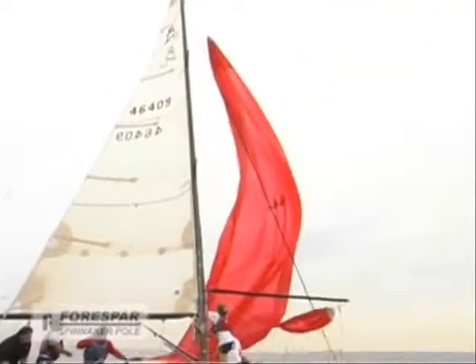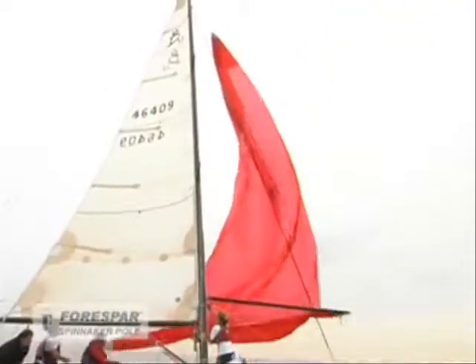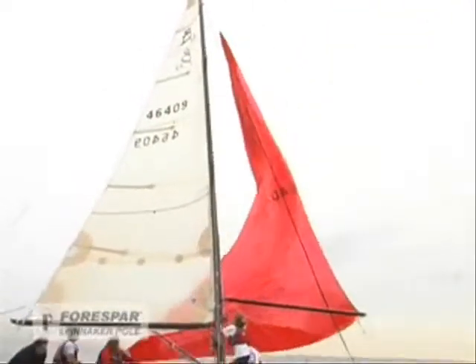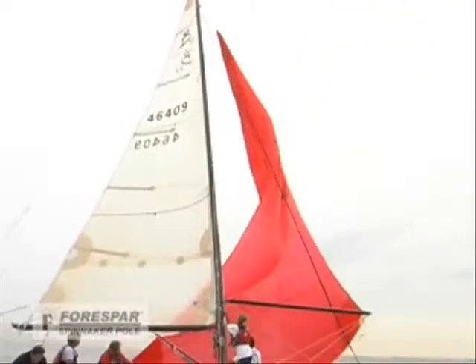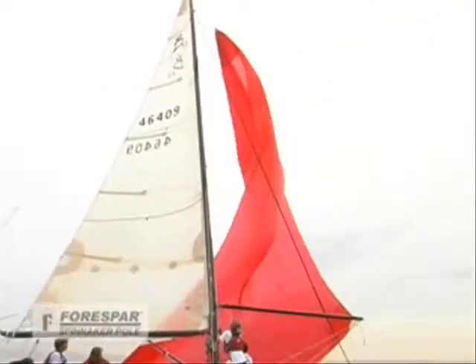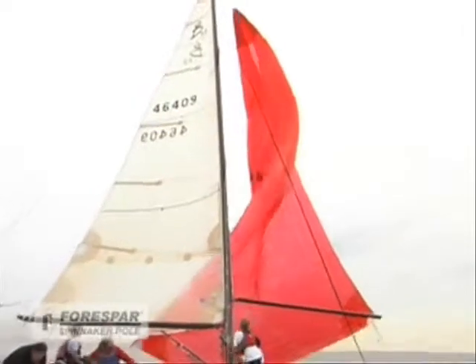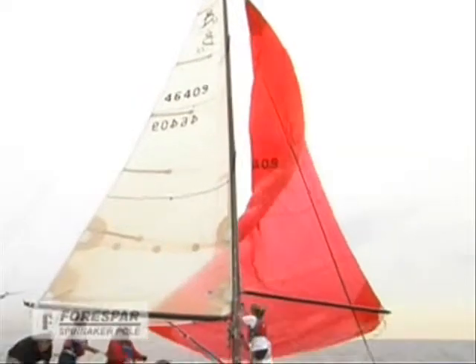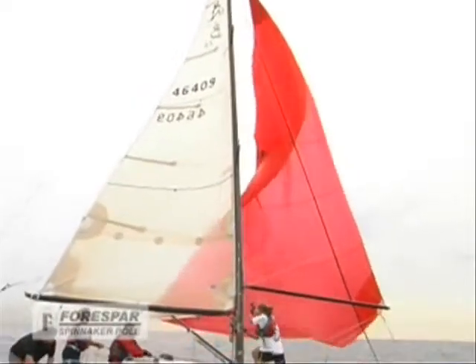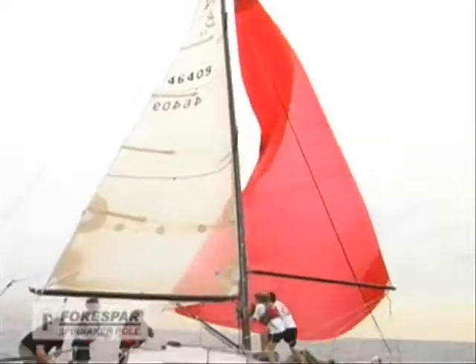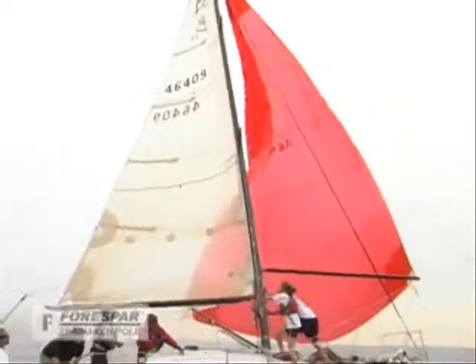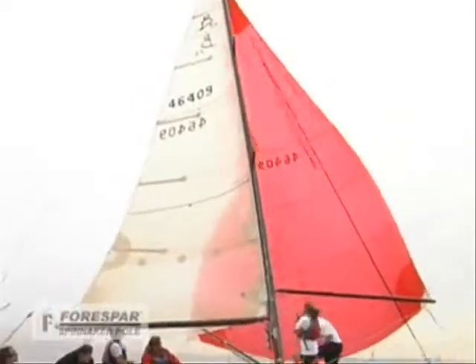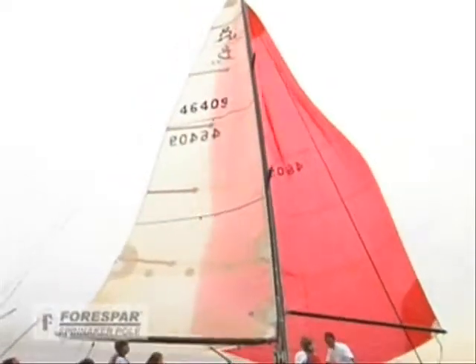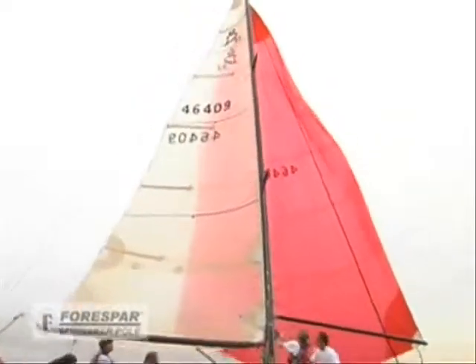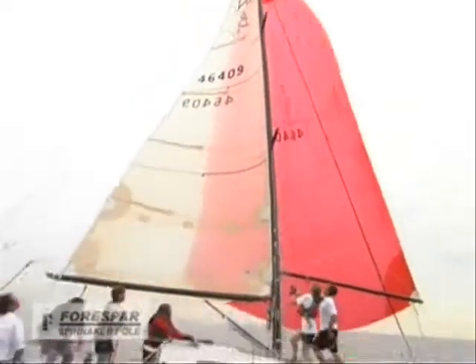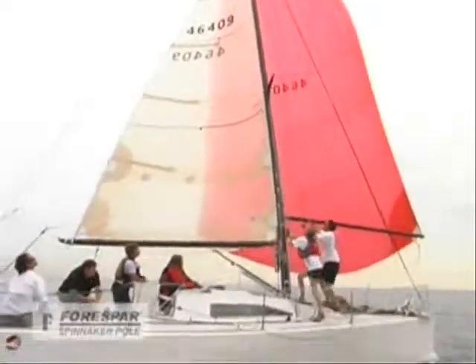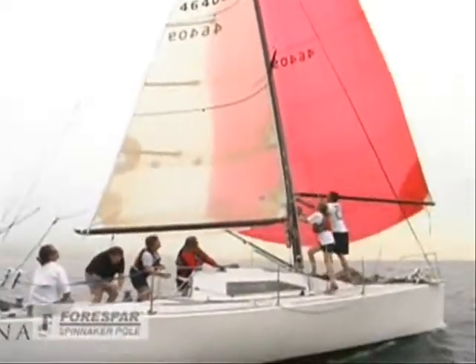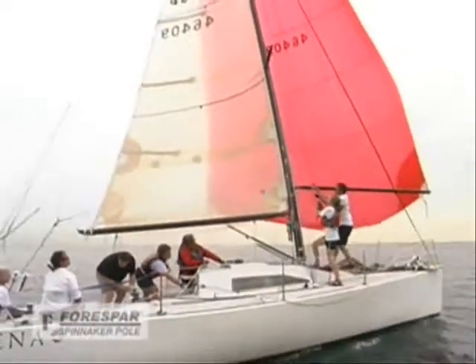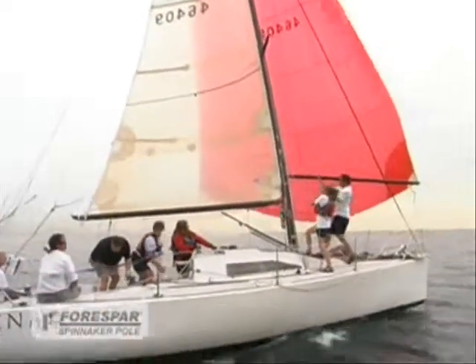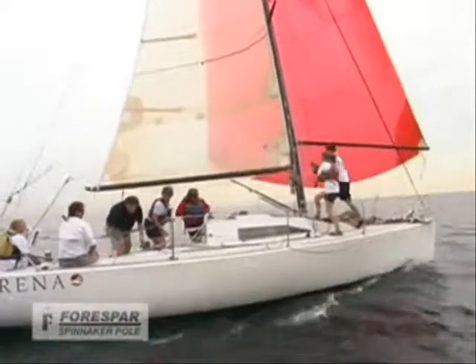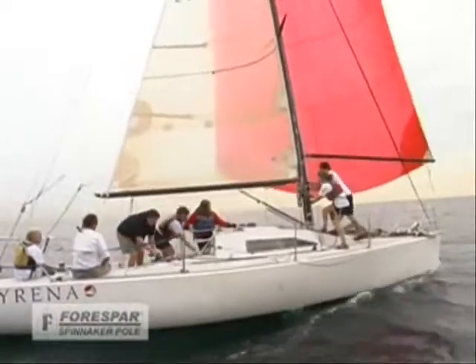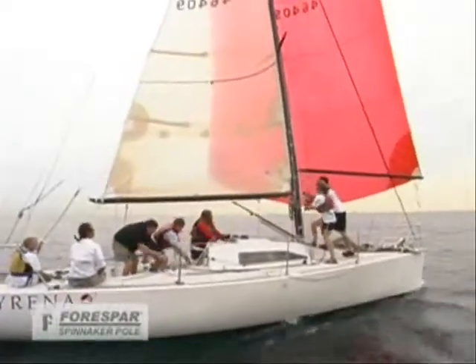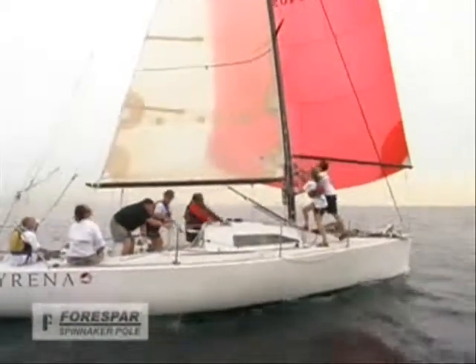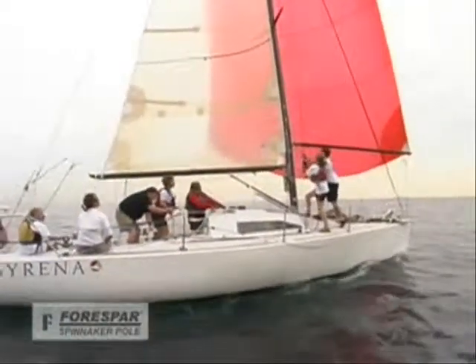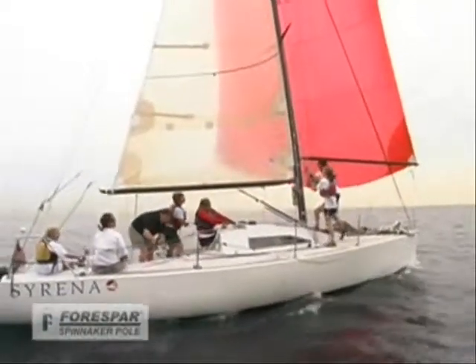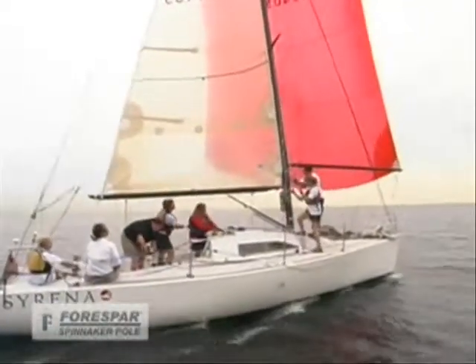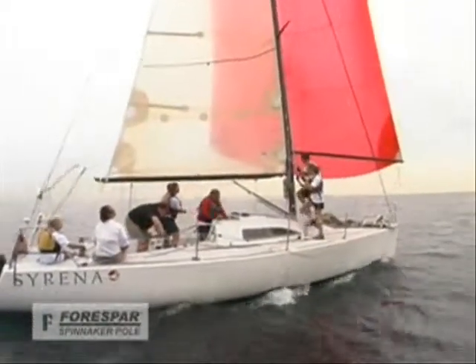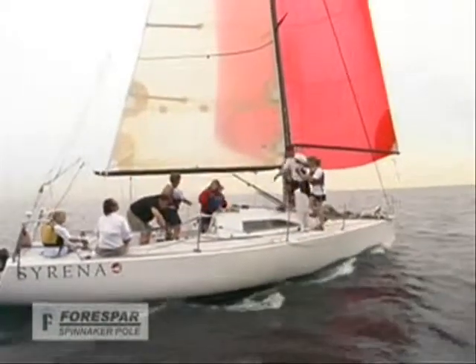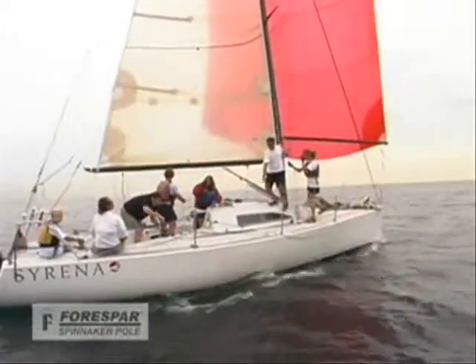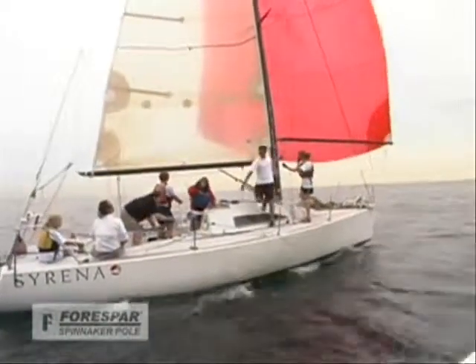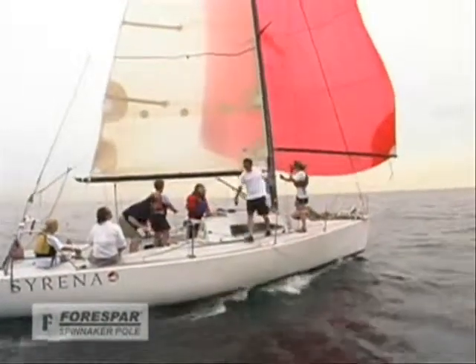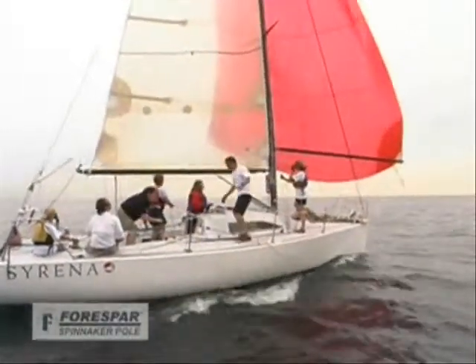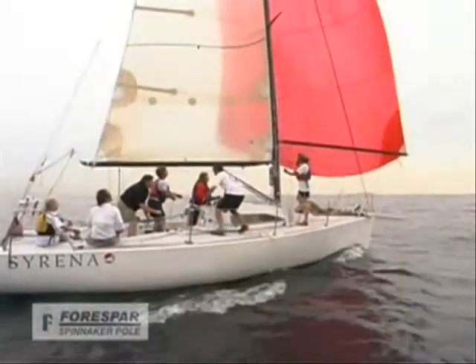Kate then jumps the spinnaker at the mast while Katherine tails the hoist in the cockpit. When the sail is fully hoisted, the bowman yells "made," and the trimmer sheets the sail to catch the wind.